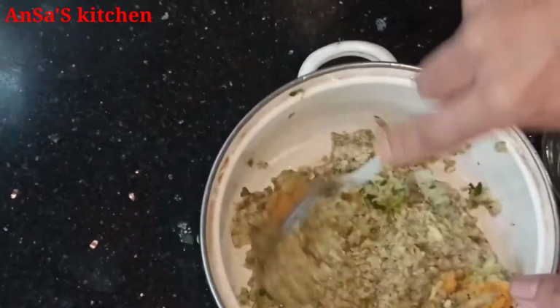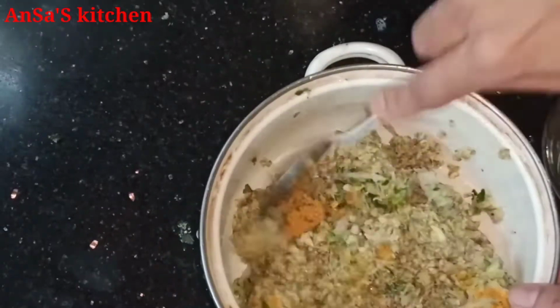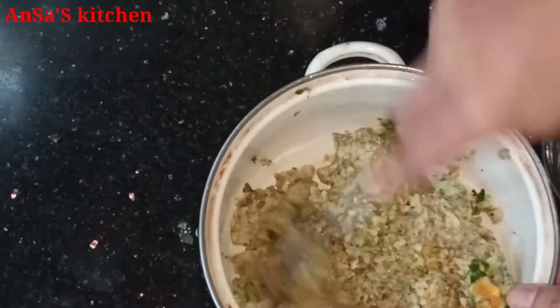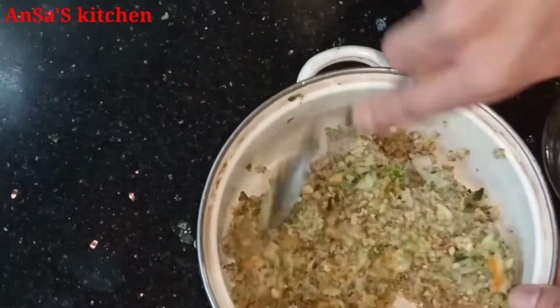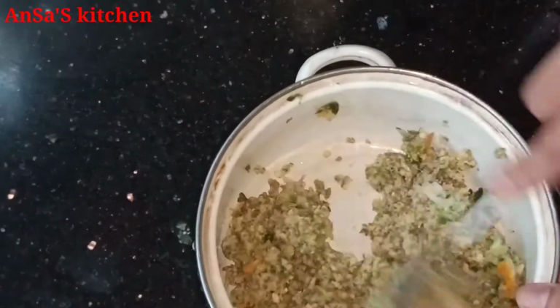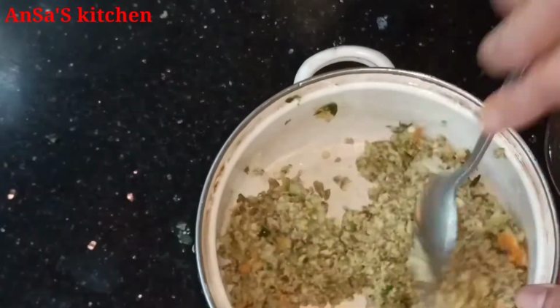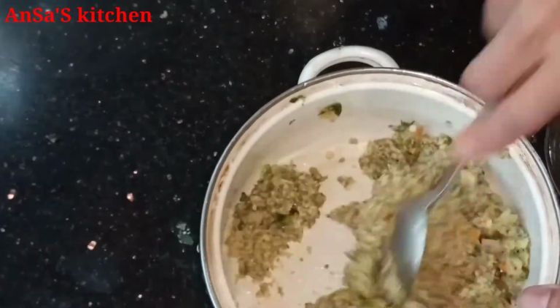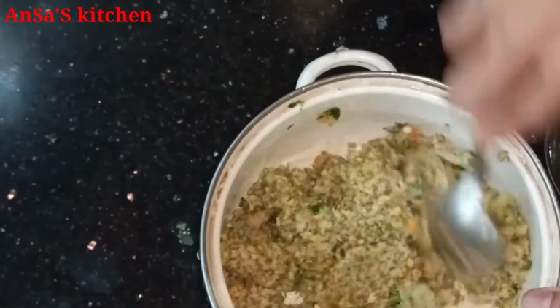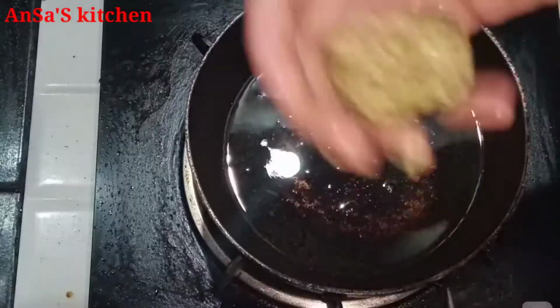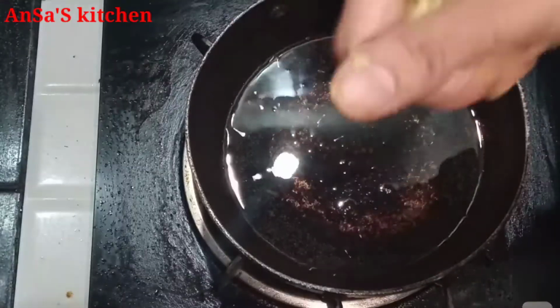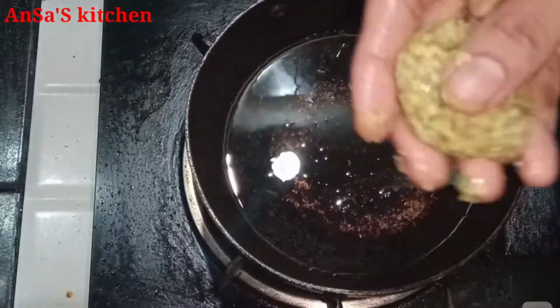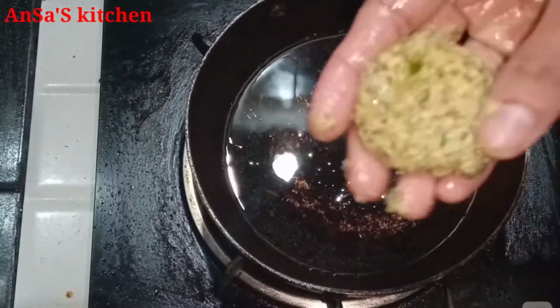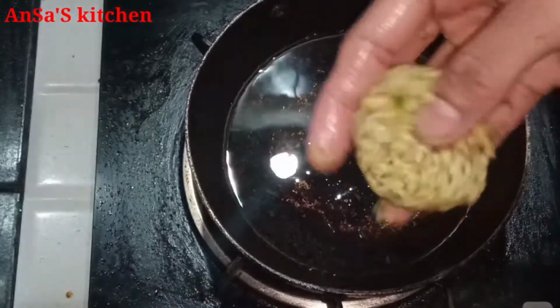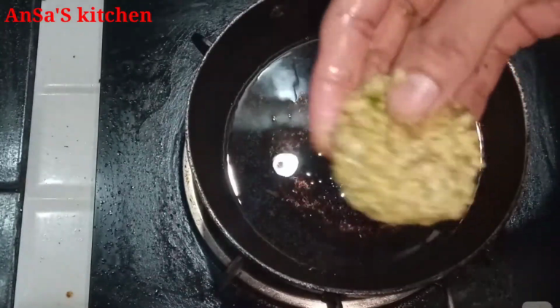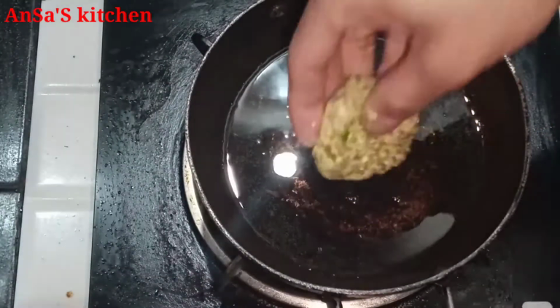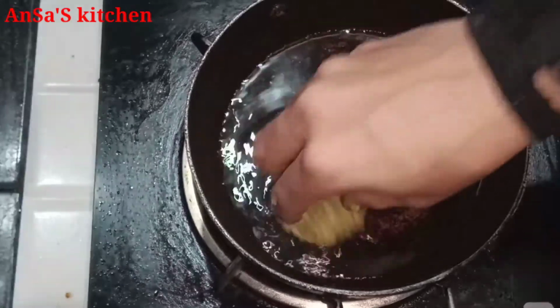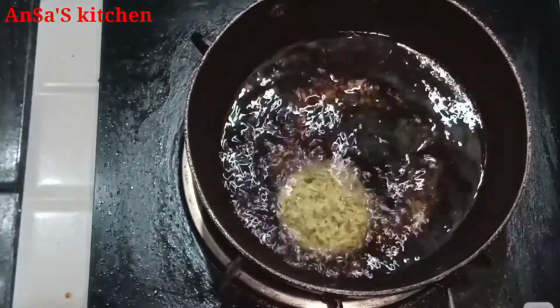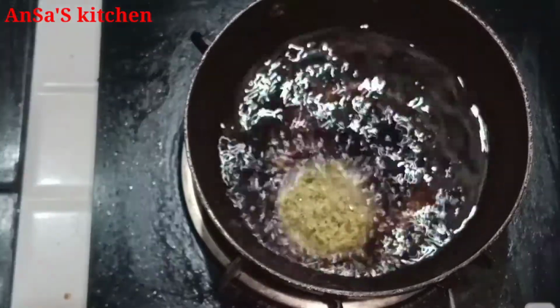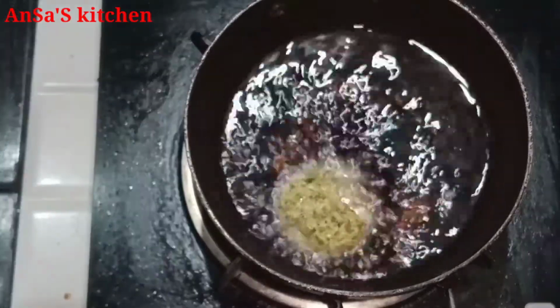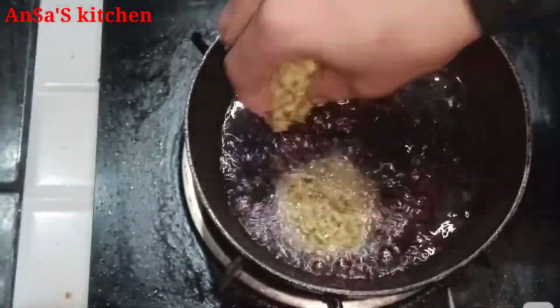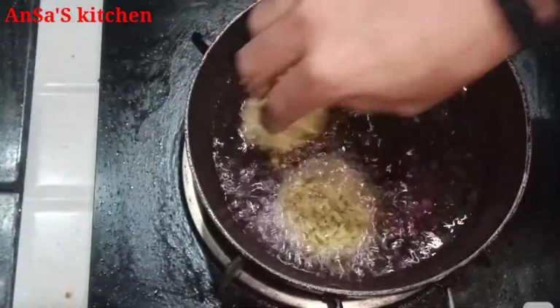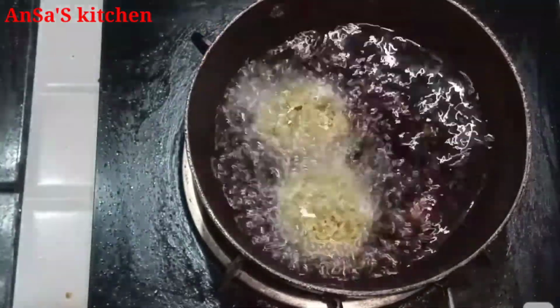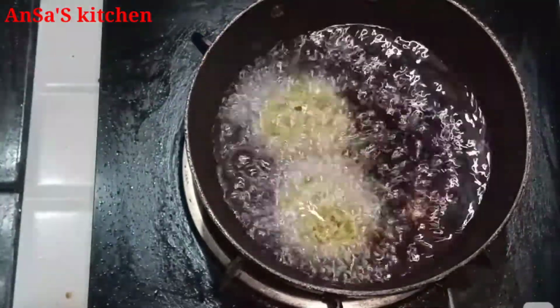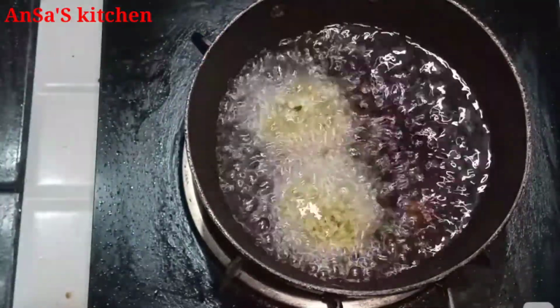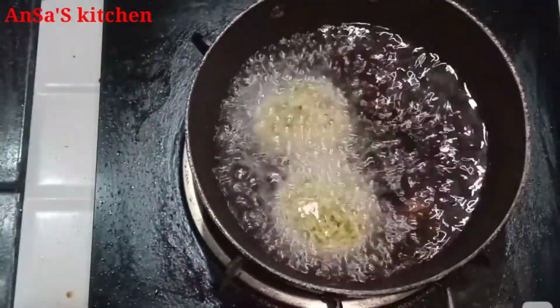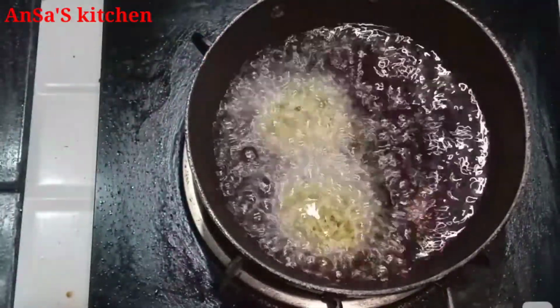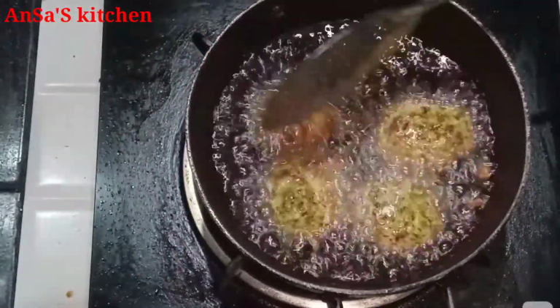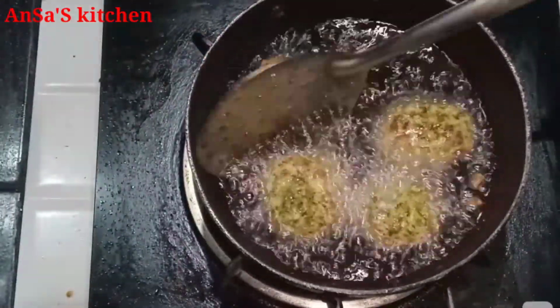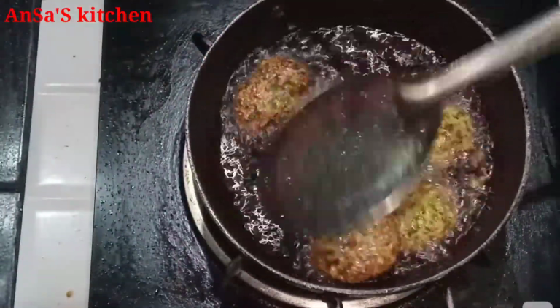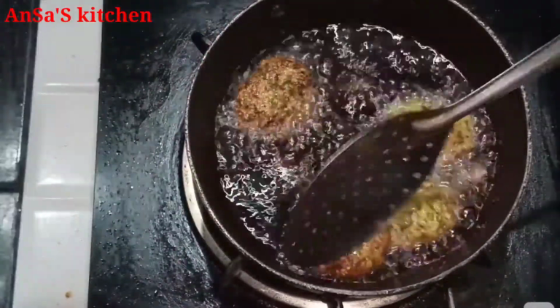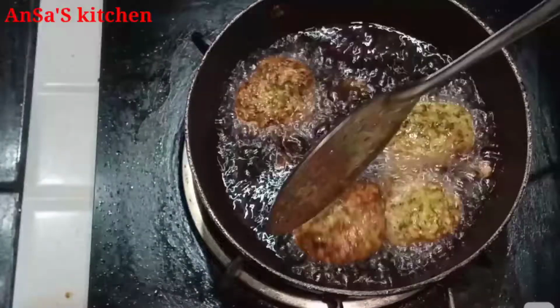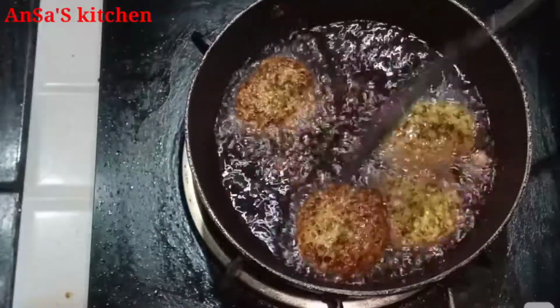I will mix it with a KJP. Then I will shape it with a soda and a little bit. I will try everything to my taste.